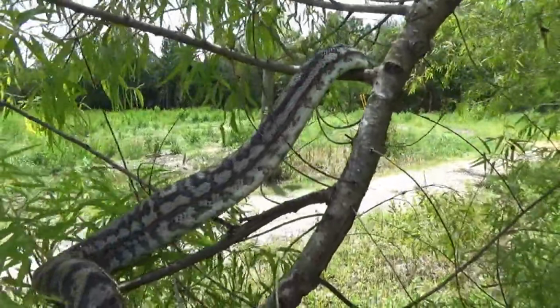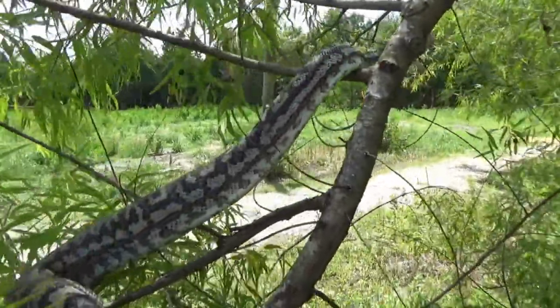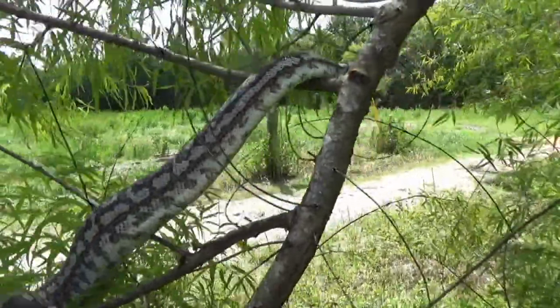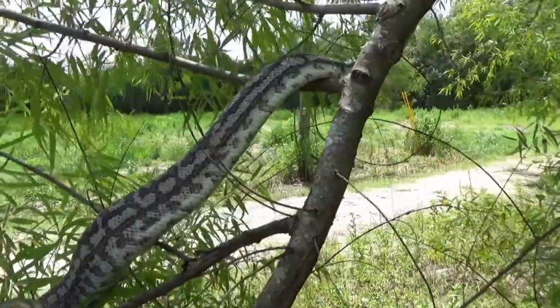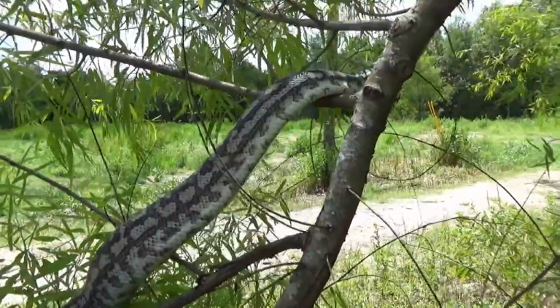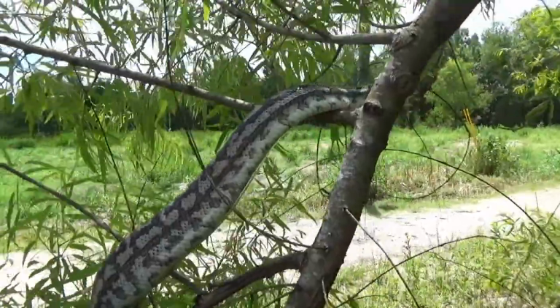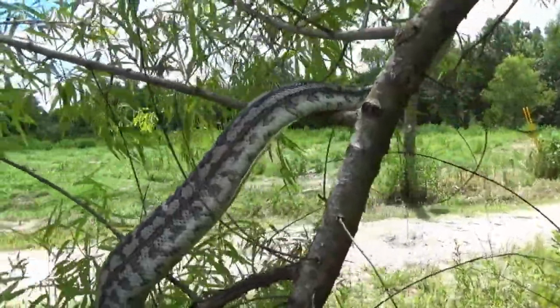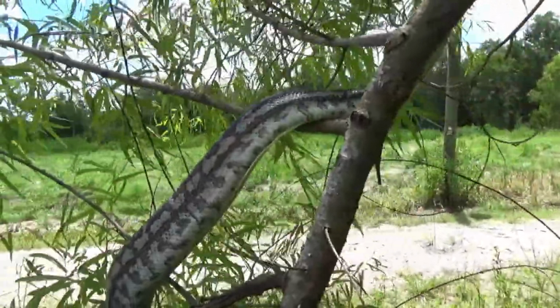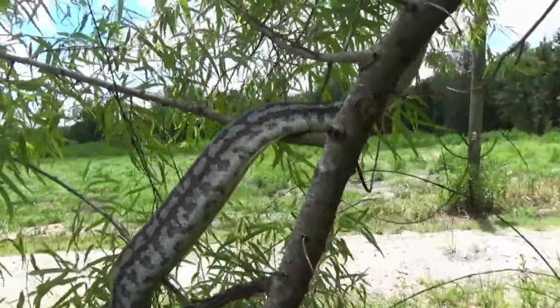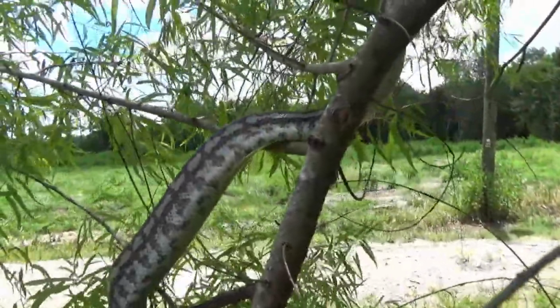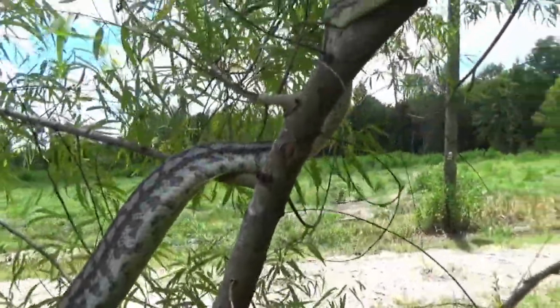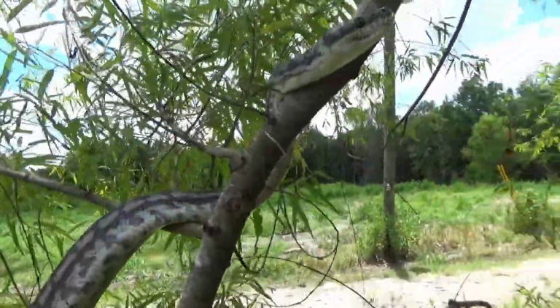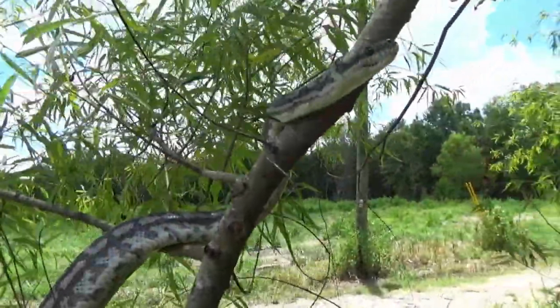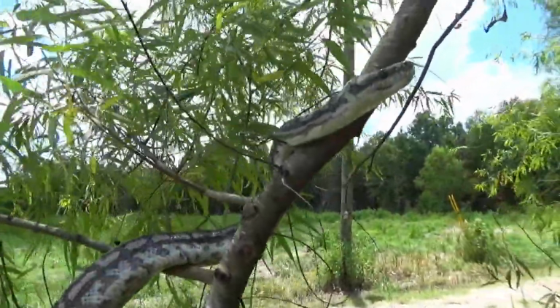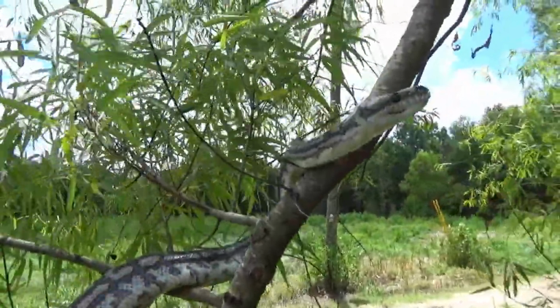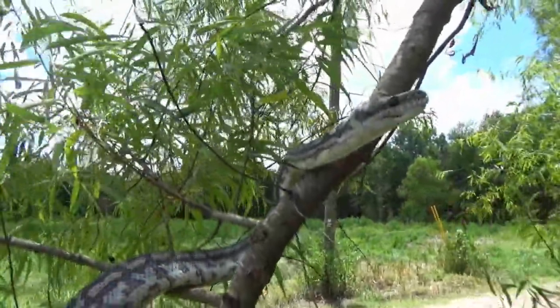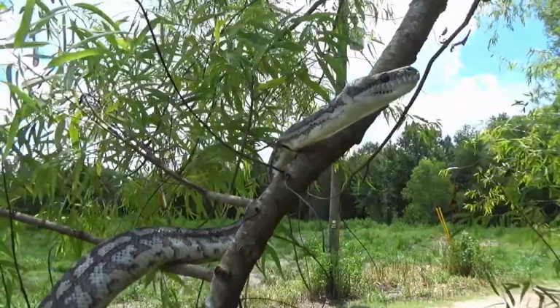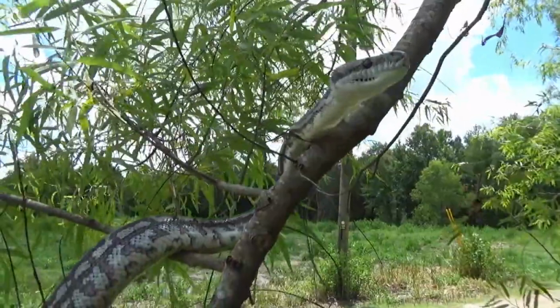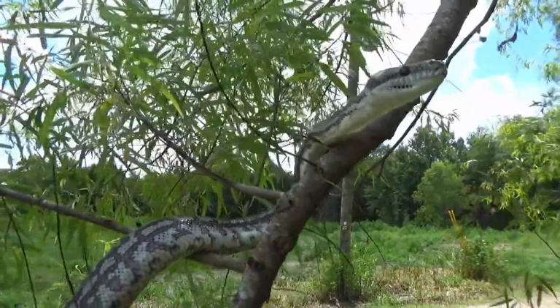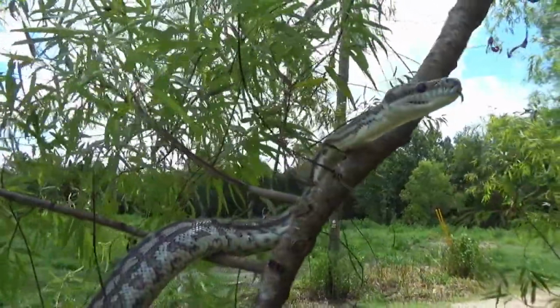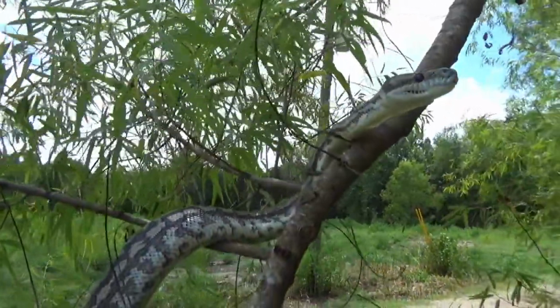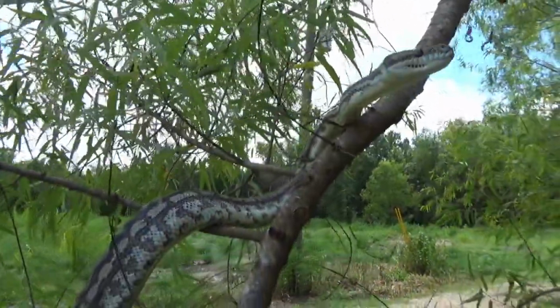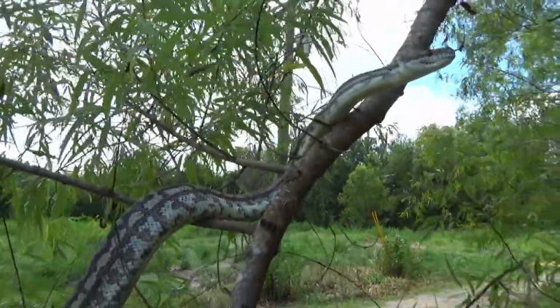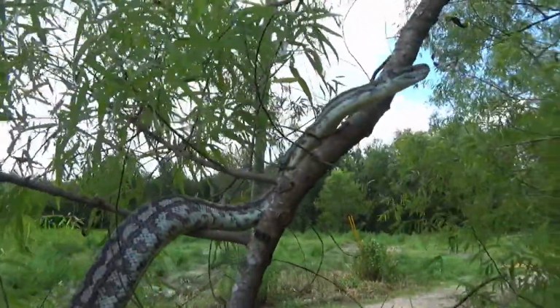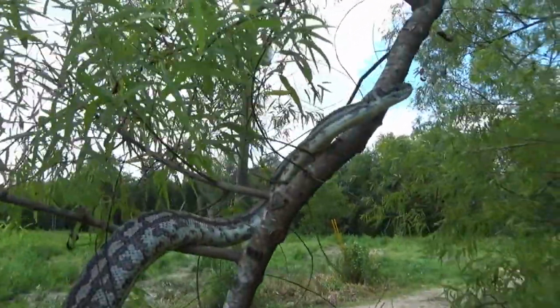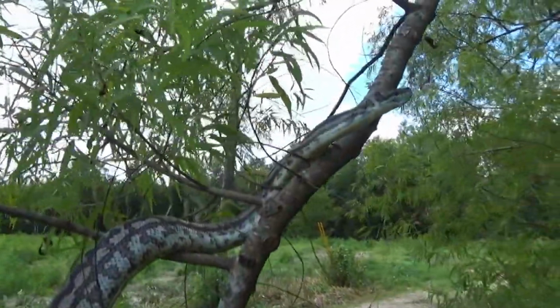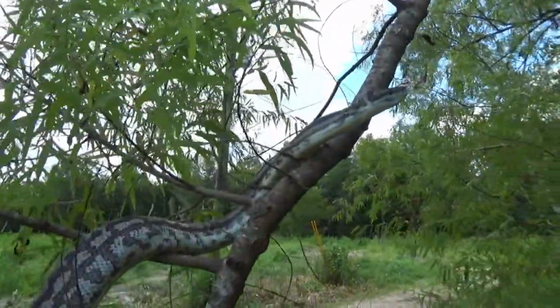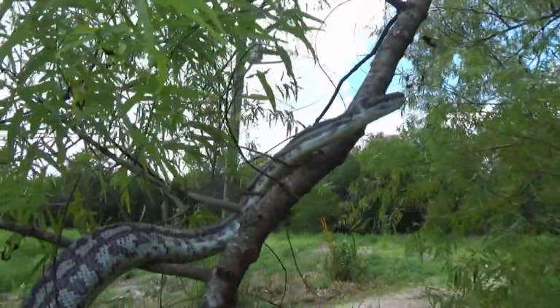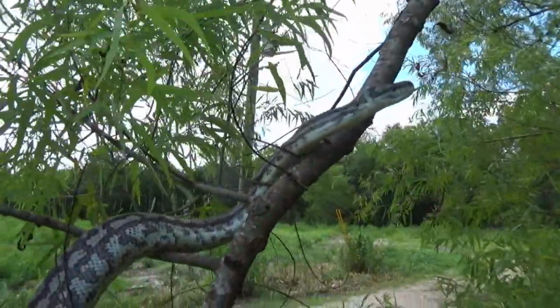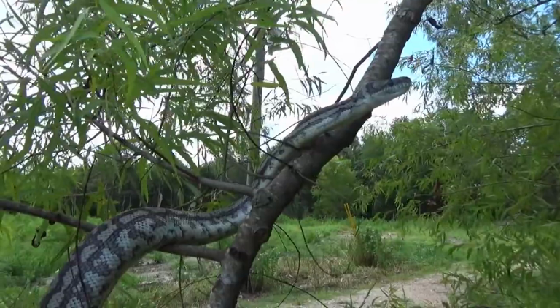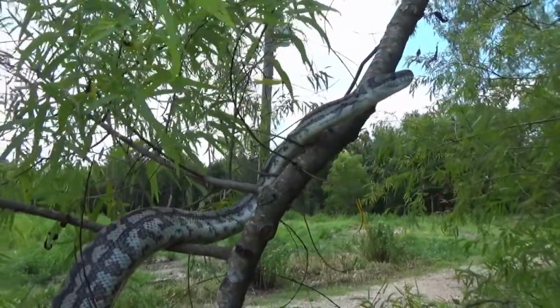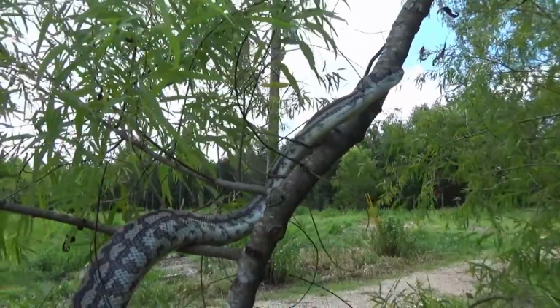These guys are semi-arboreal, which means that they live most of their life in a tree — very good climbers. They can be found on rock faces, climbing in caves, or in trees, where they'll prey on anything from small mammals to birds to even bats sometimes.